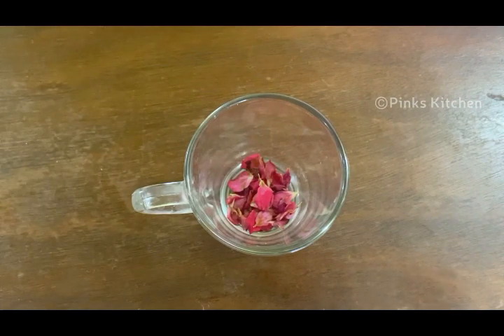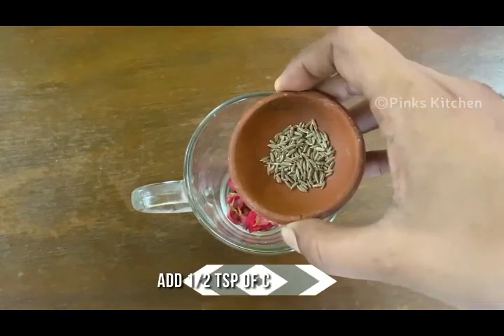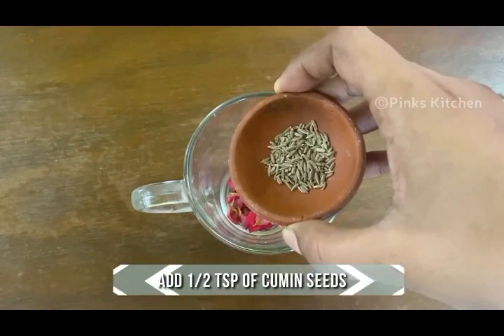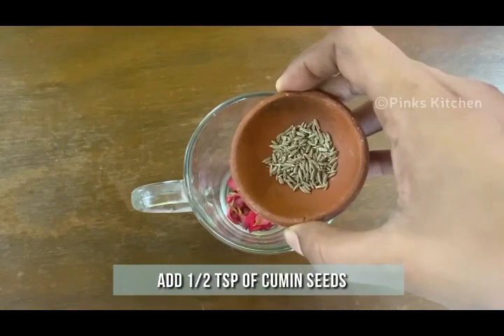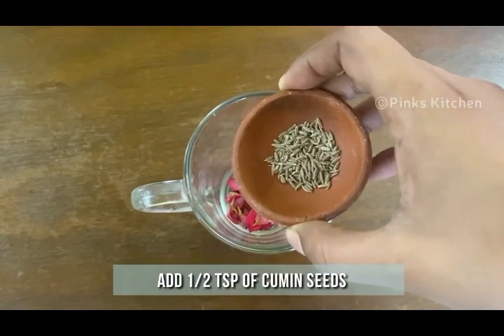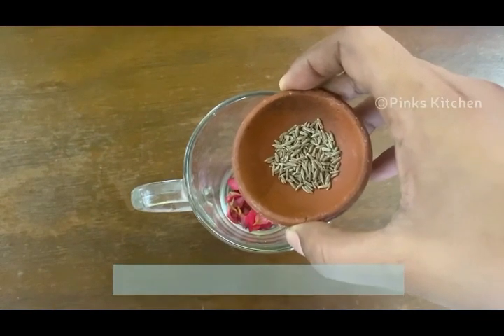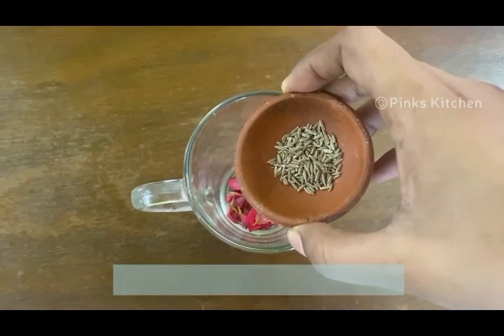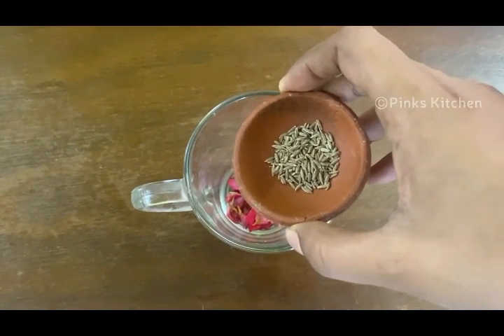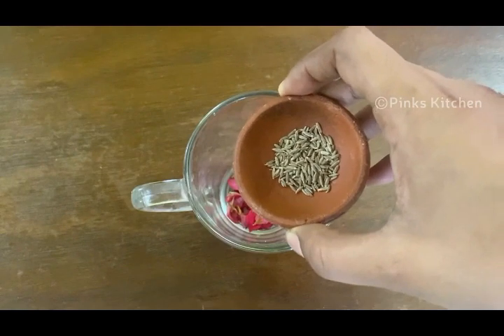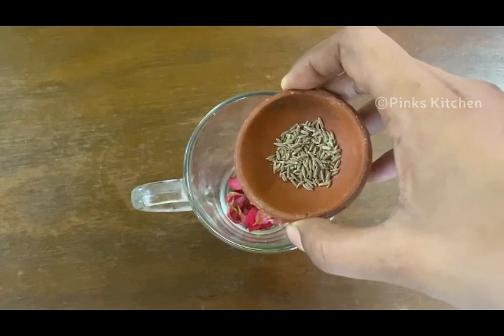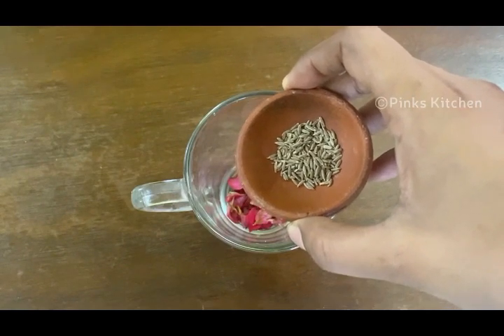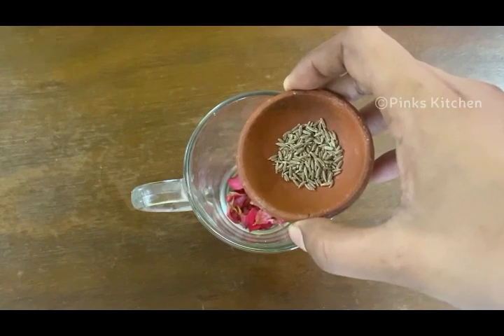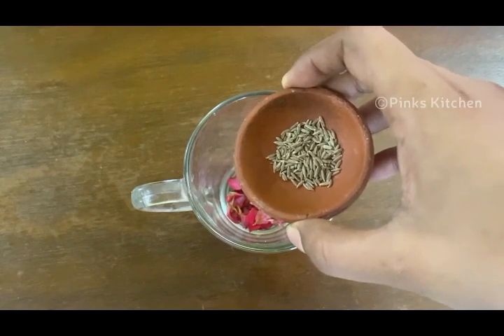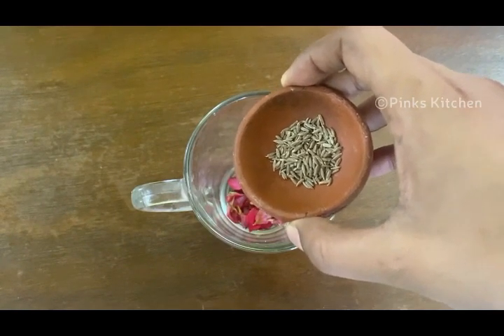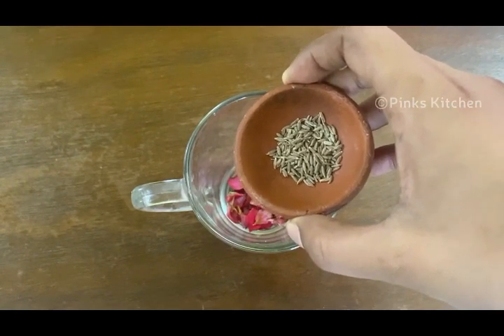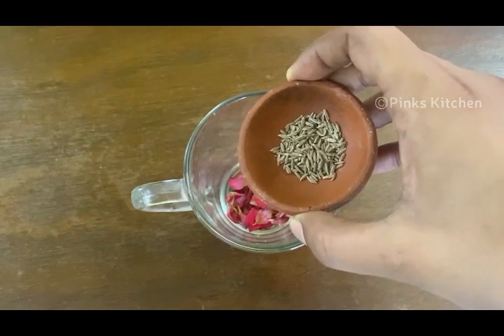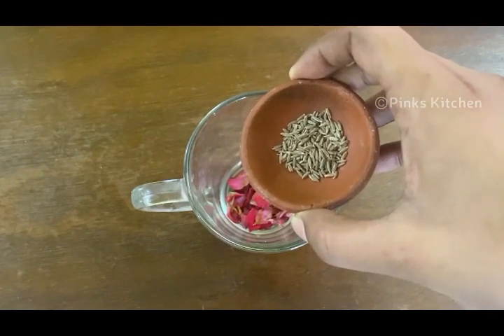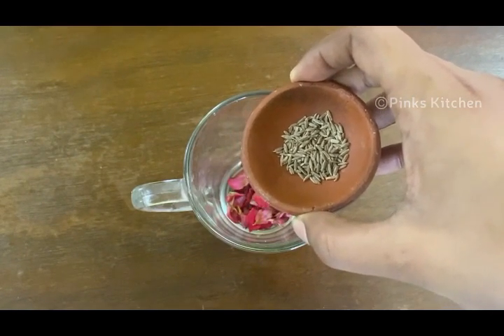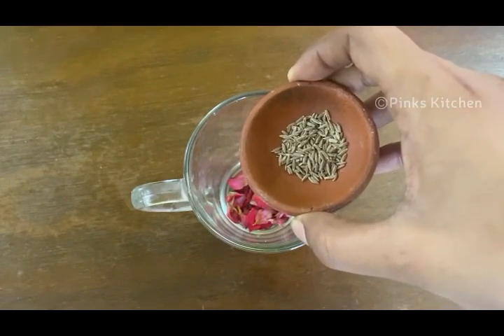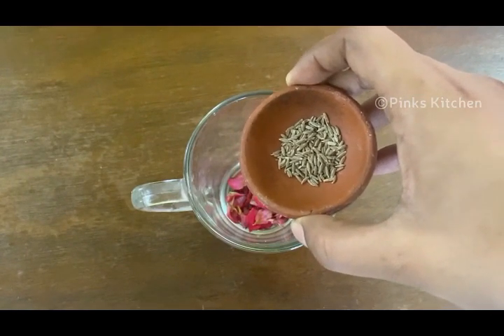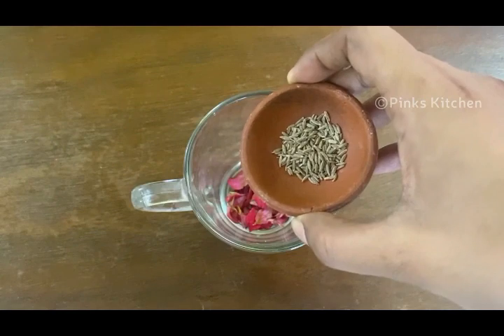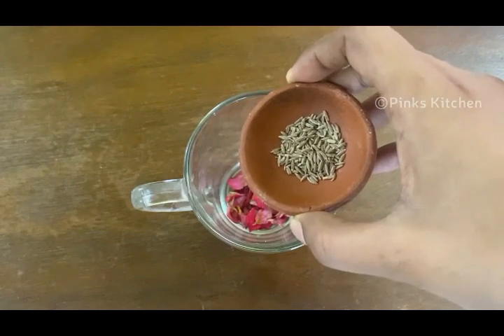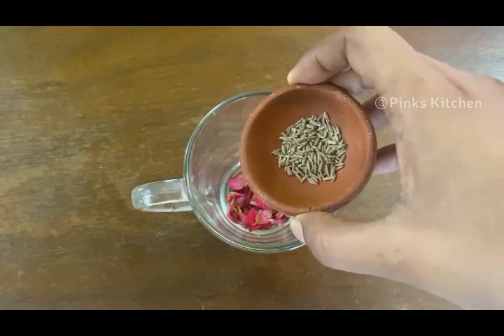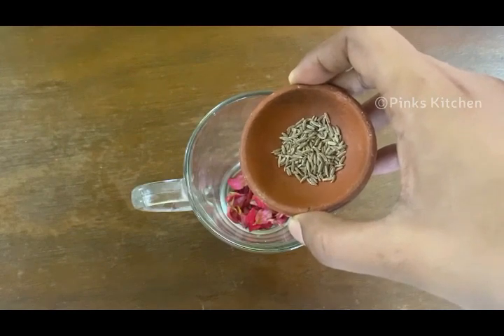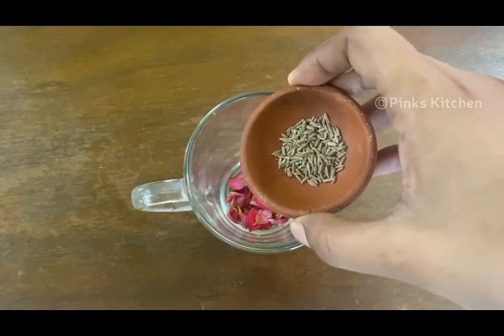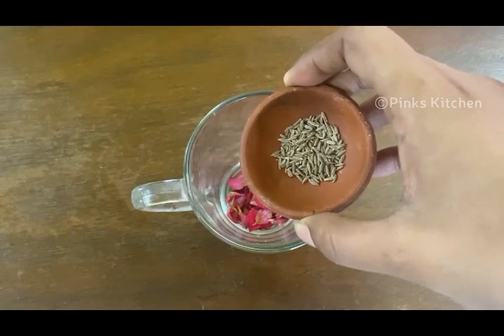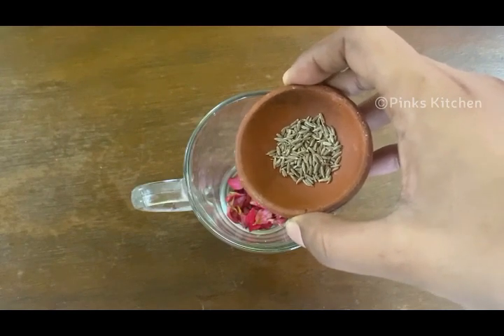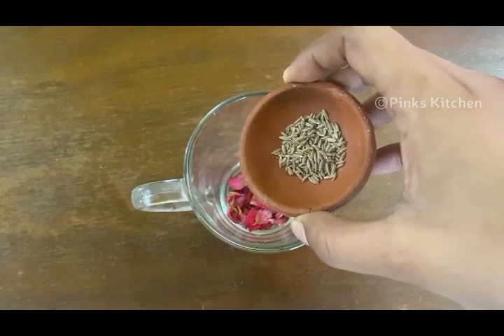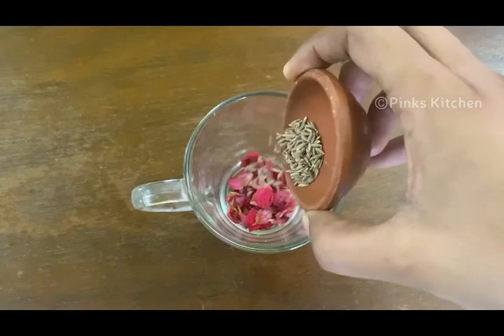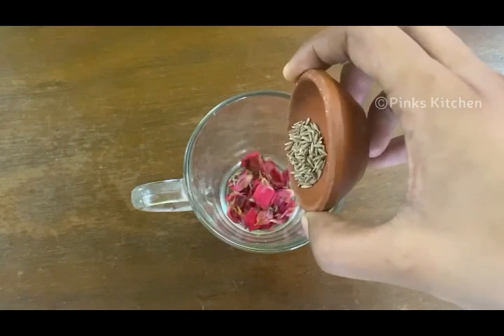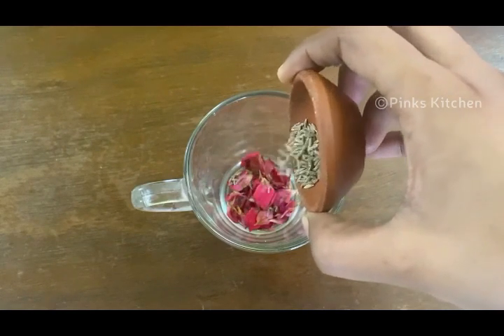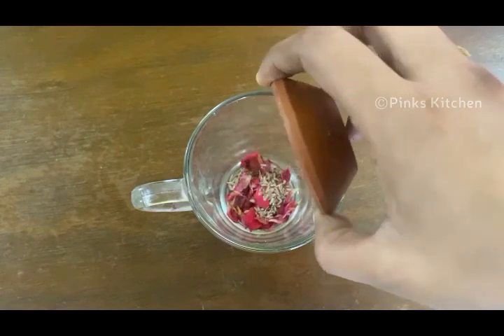Add half a teaspoon of cumin seeds. Cumin seeds have anti-cancer properties, help treat diarrhea, control blood sugar levels, fight bacteria and parasites, have an anti-inflammatory effect, lower cholesterol levels, and aid in weight loss.